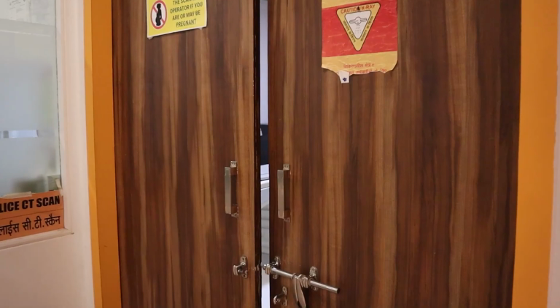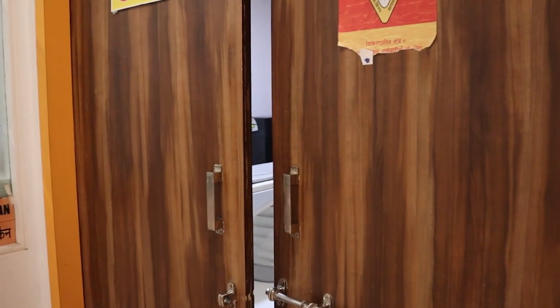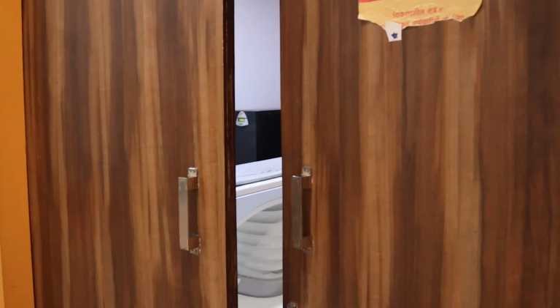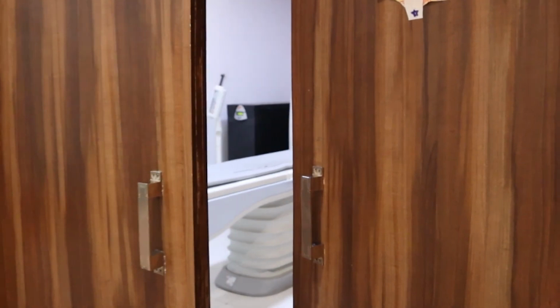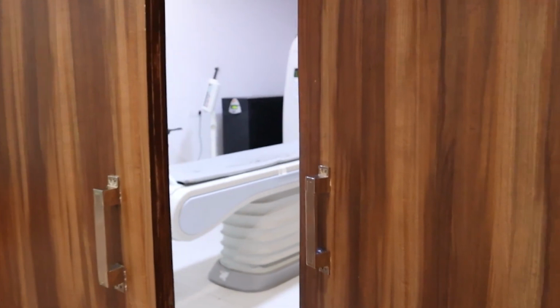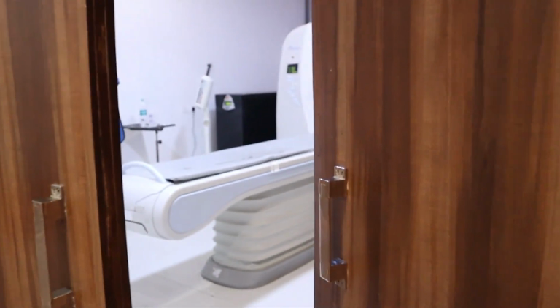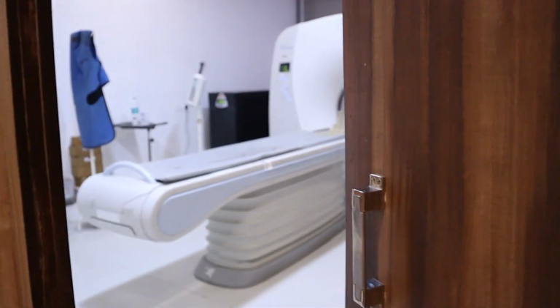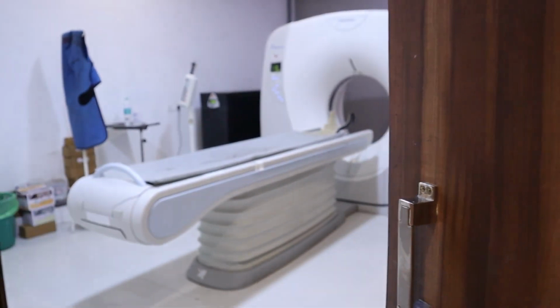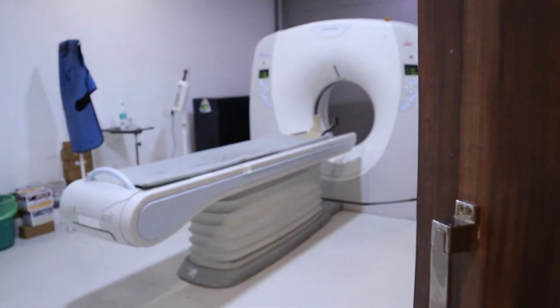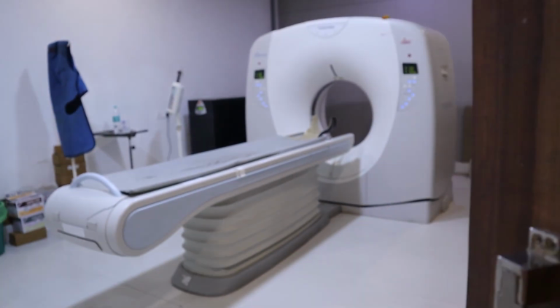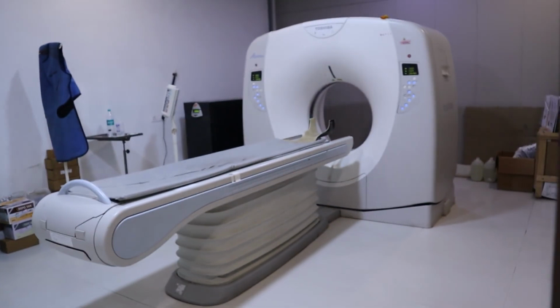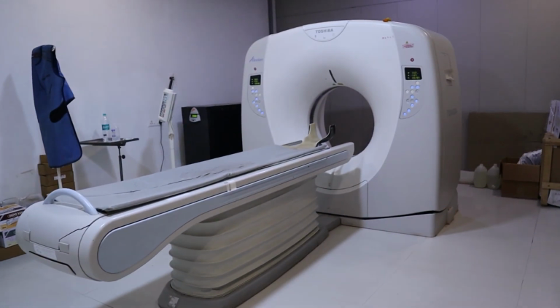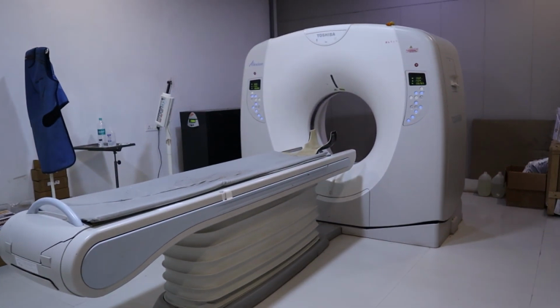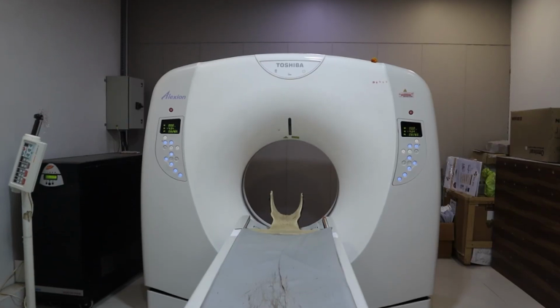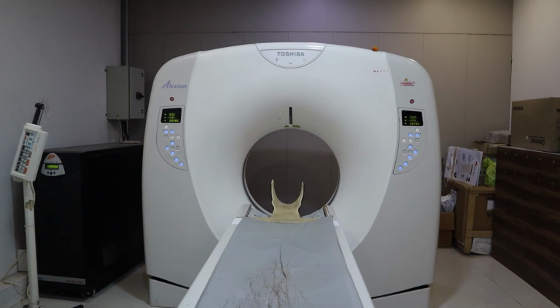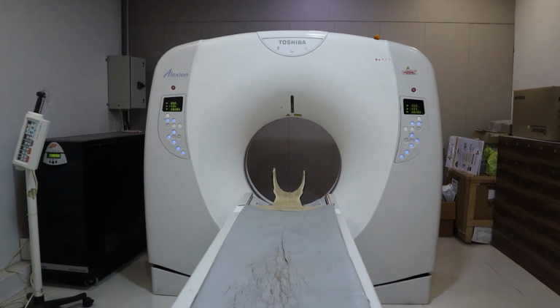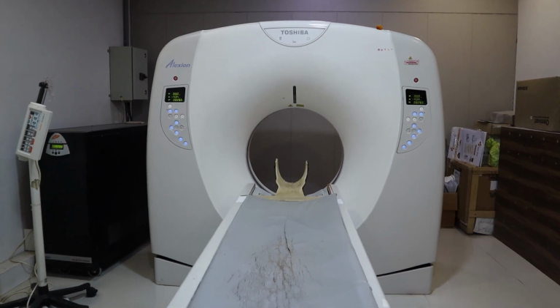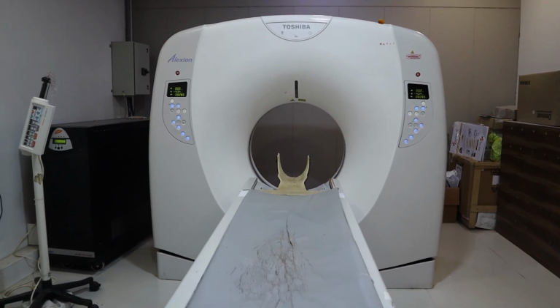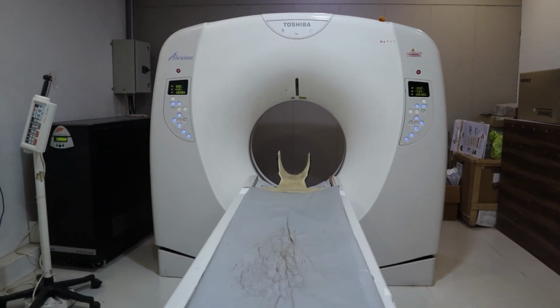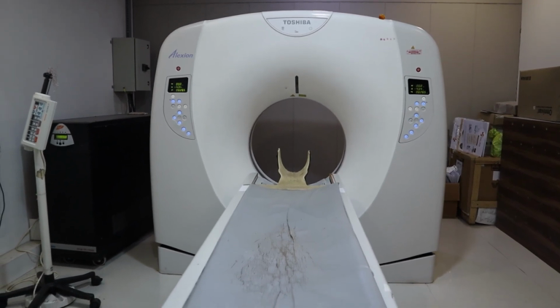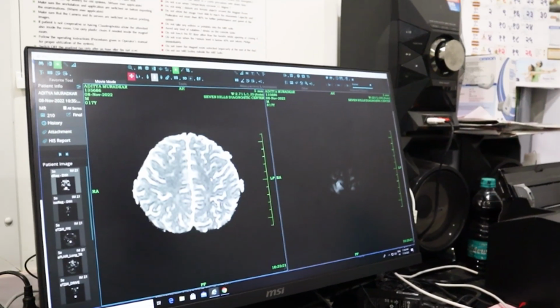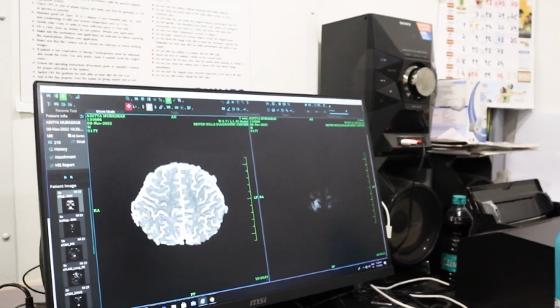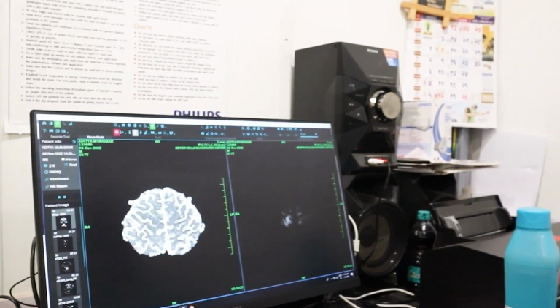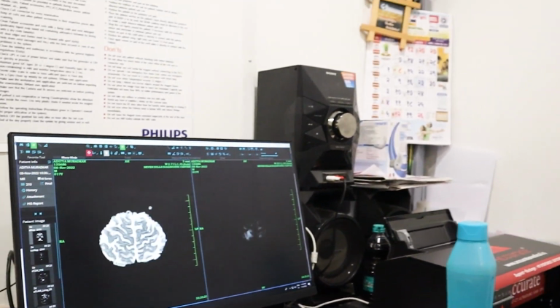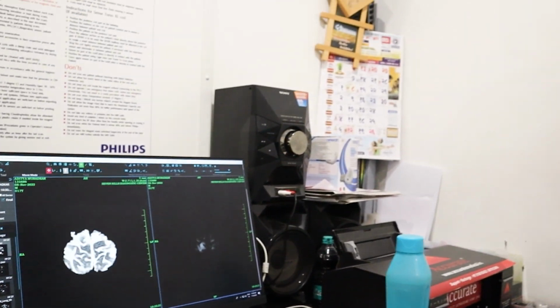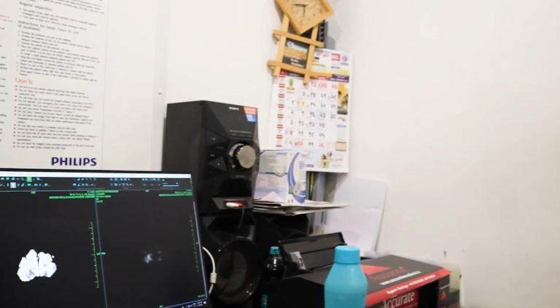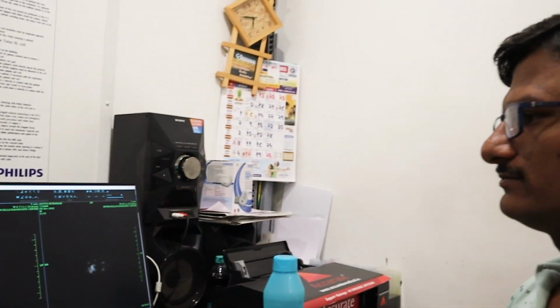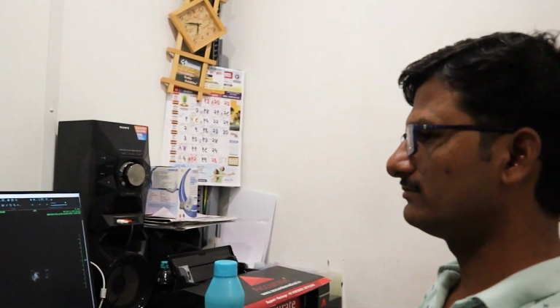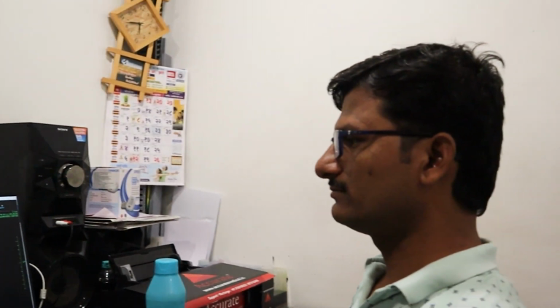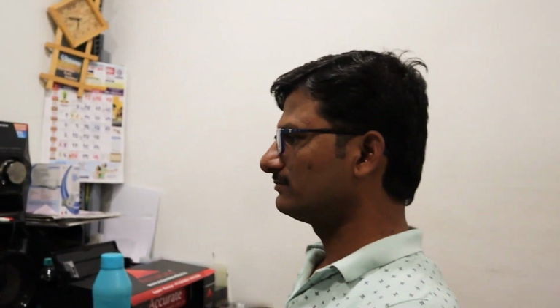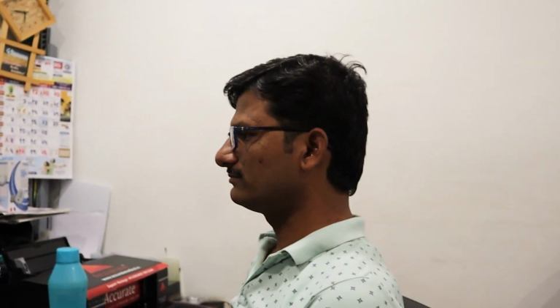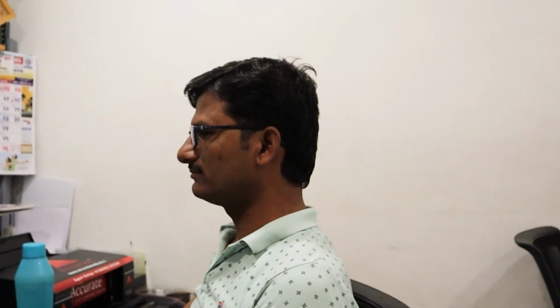We have a multi-slice CT scan machine which is a very fast machine, and that gives the results very fast. There is very less time required for doing the scan, so it becomes comfortable for the patient.